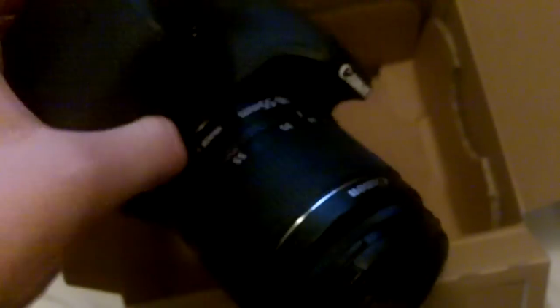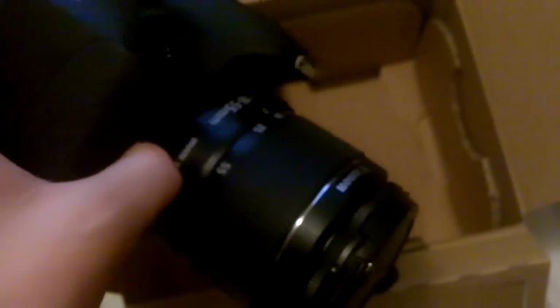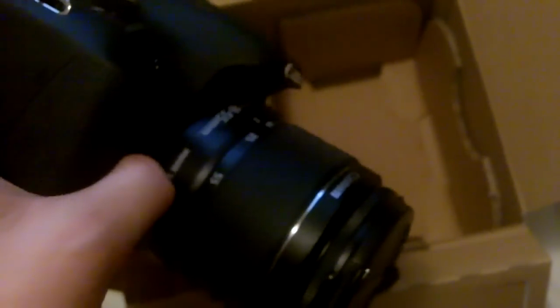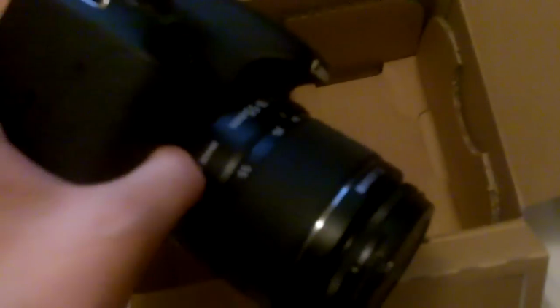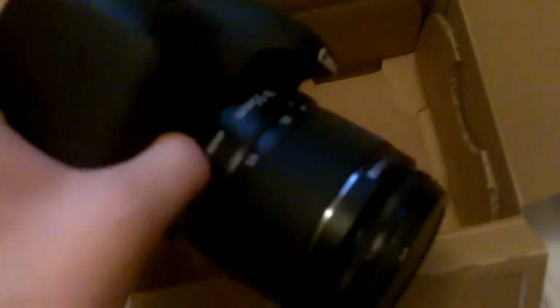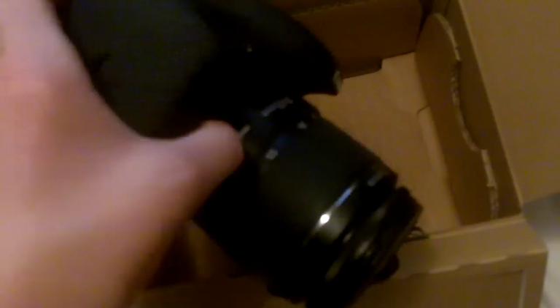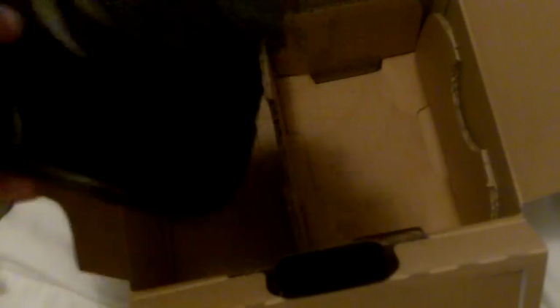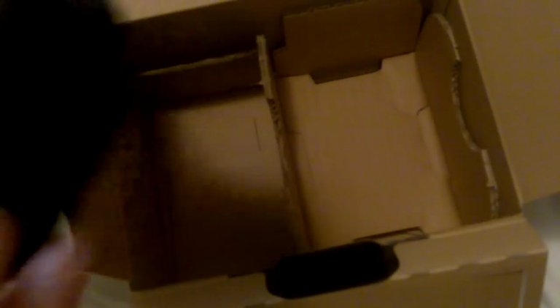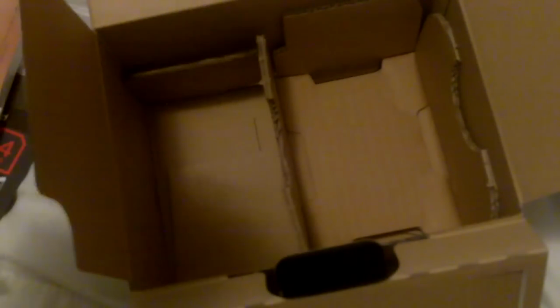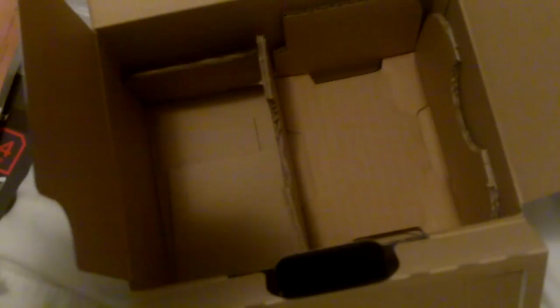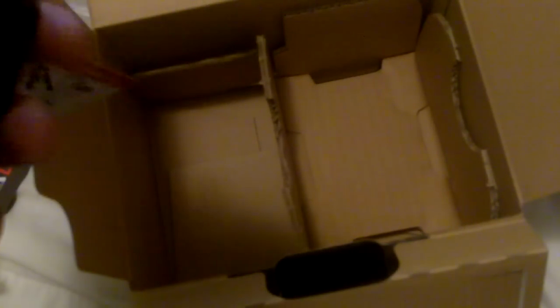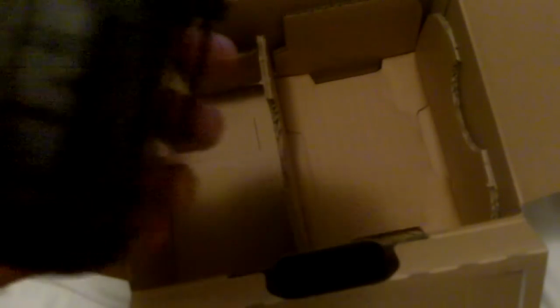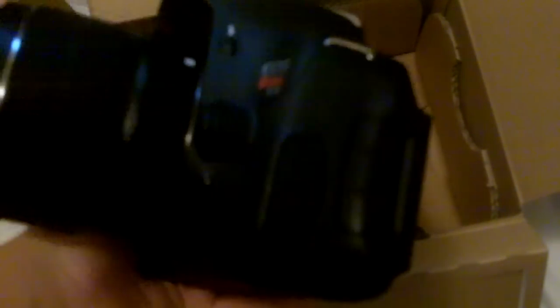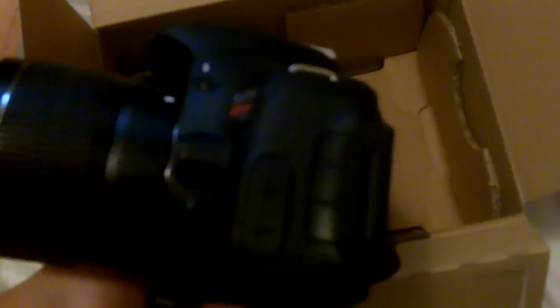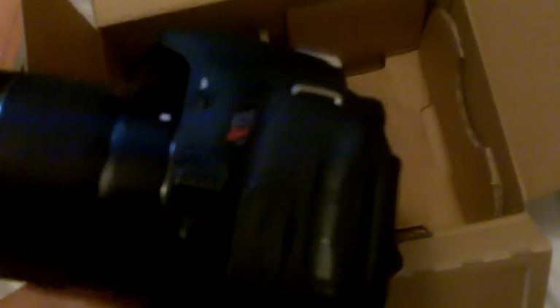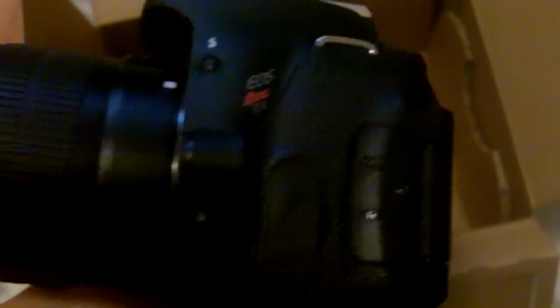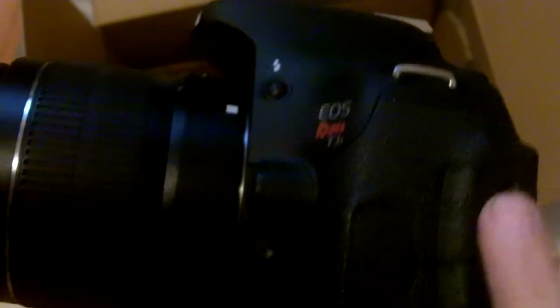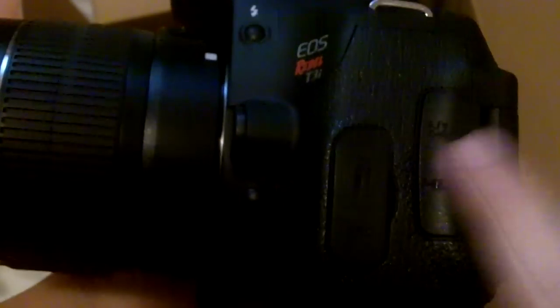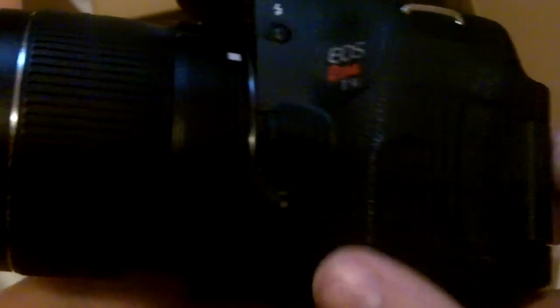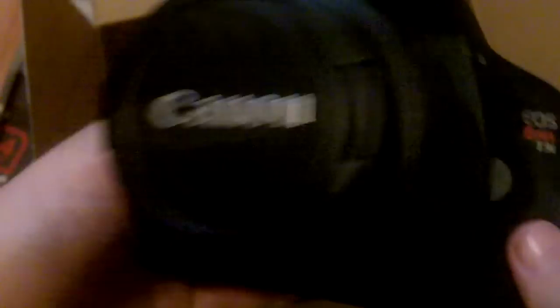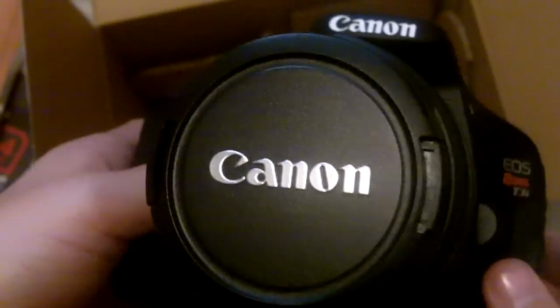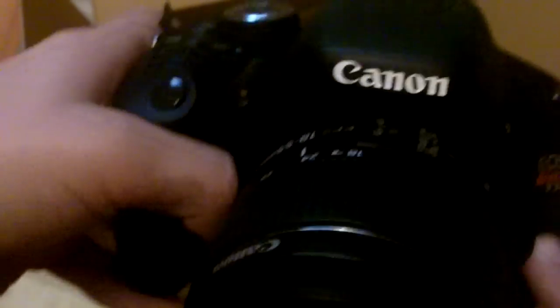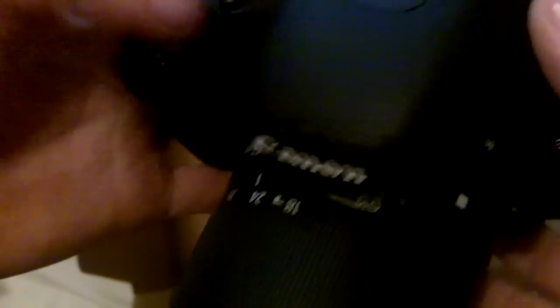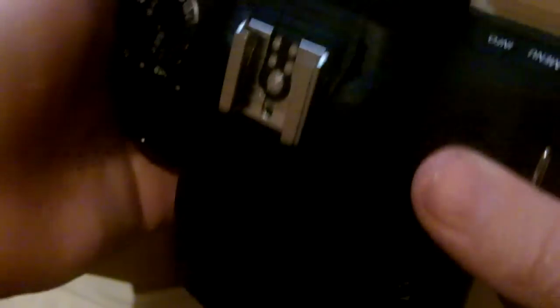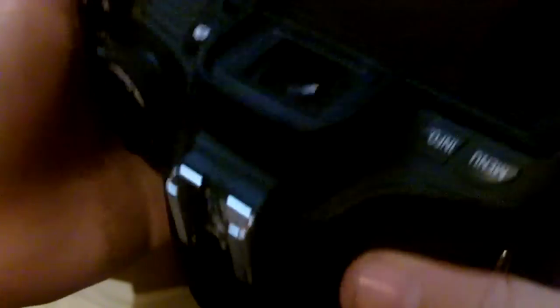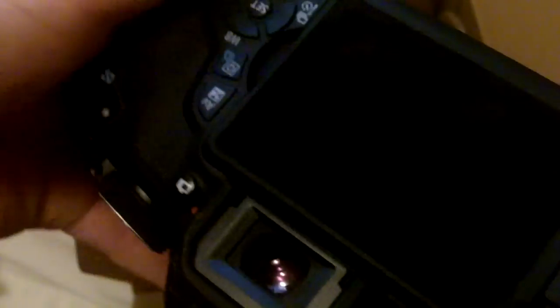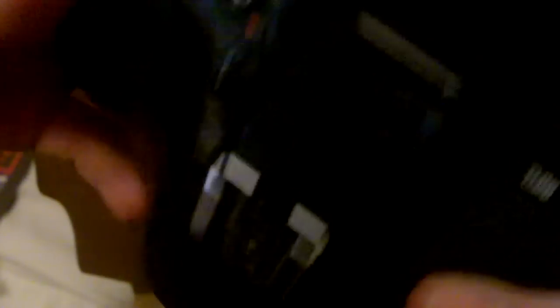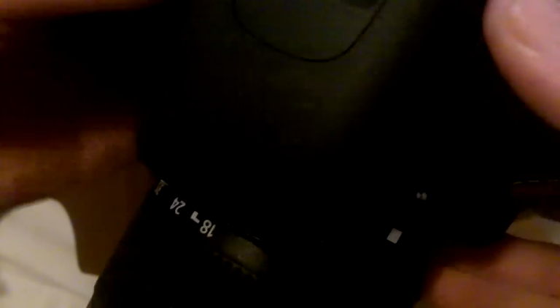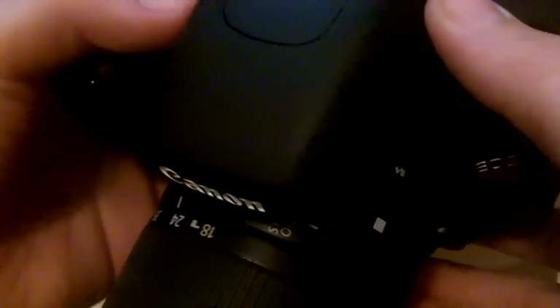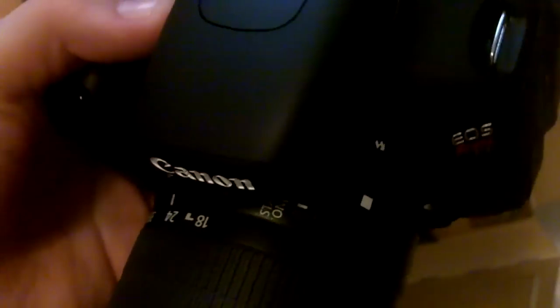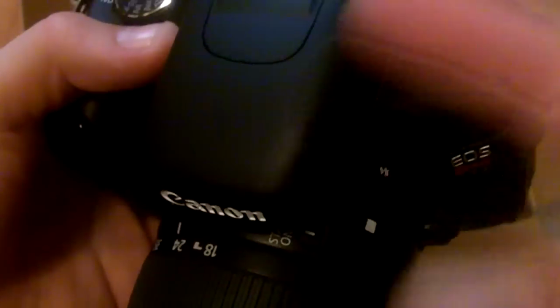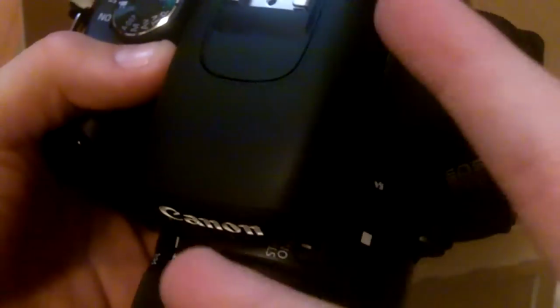This is the Canon T3i. I'm hoping to make a lot better videos with this camera, so please rate and subscribe. I'll put some footage up tonight, so please rate, subscribe — peace!